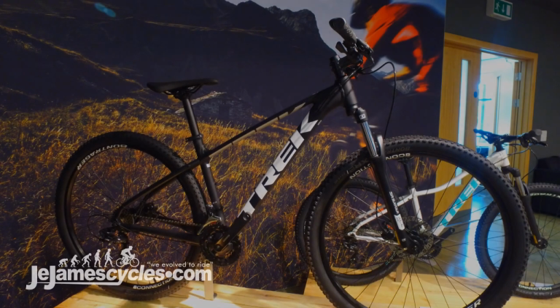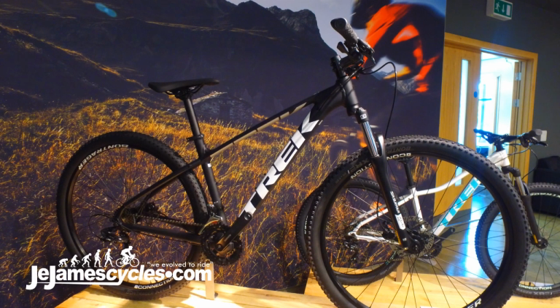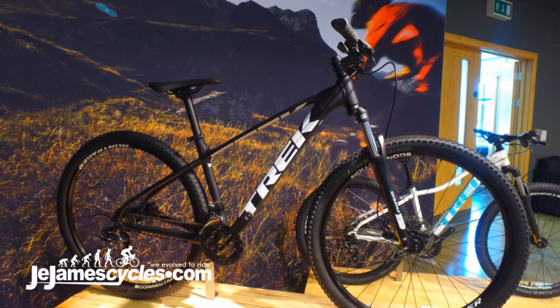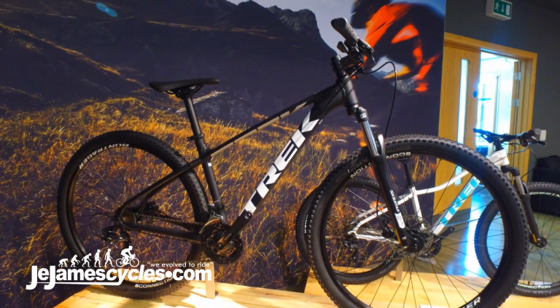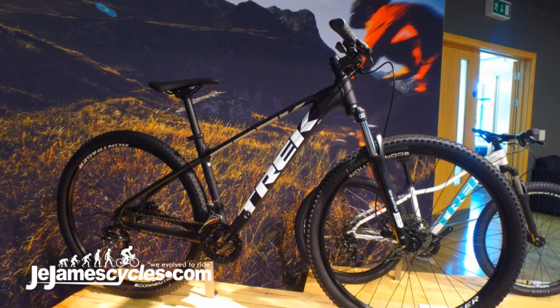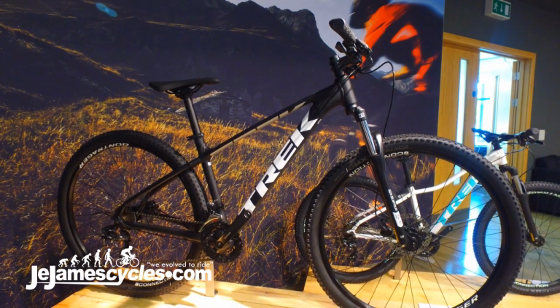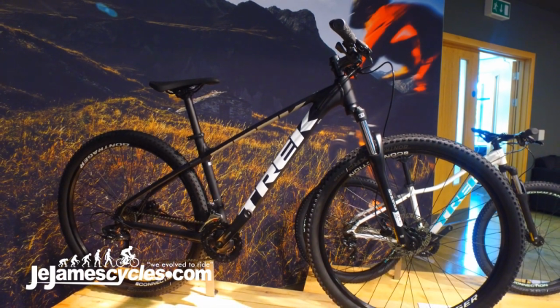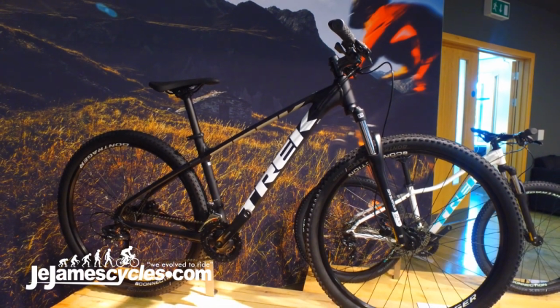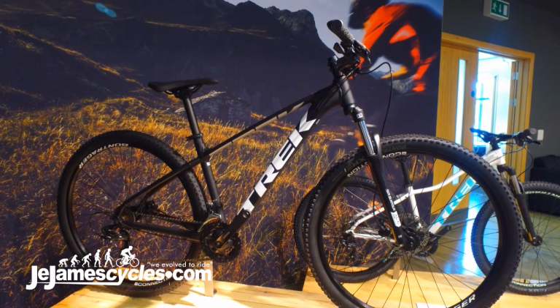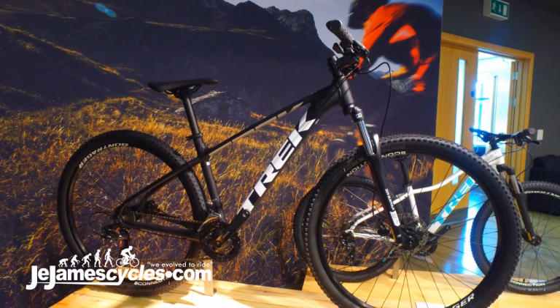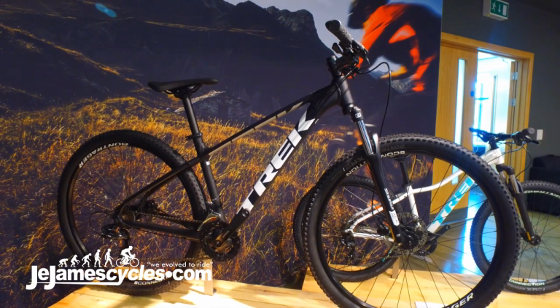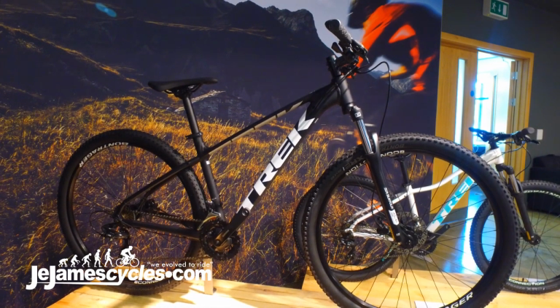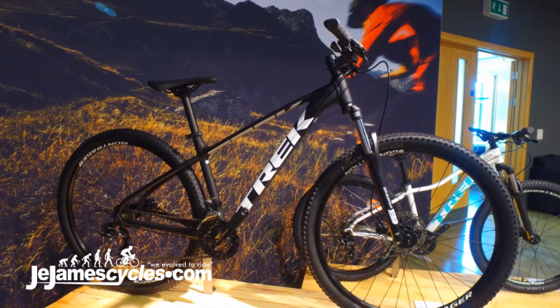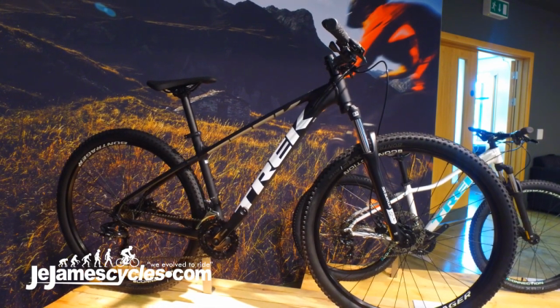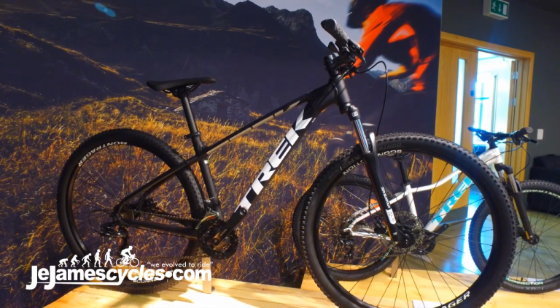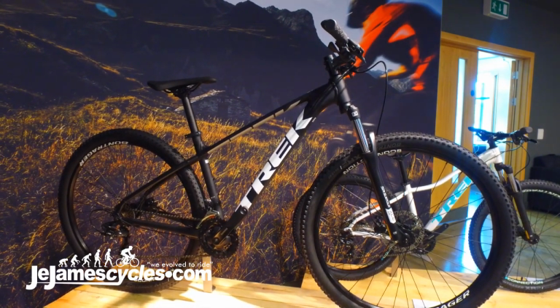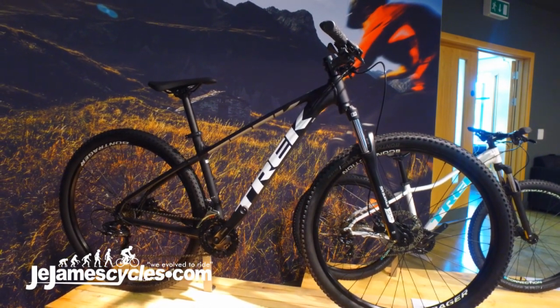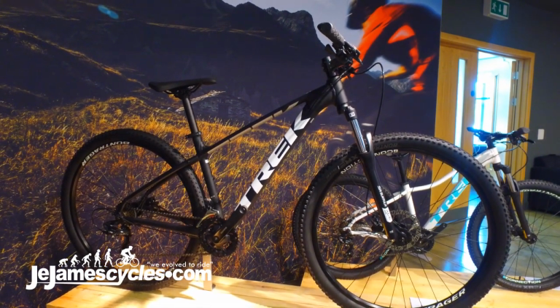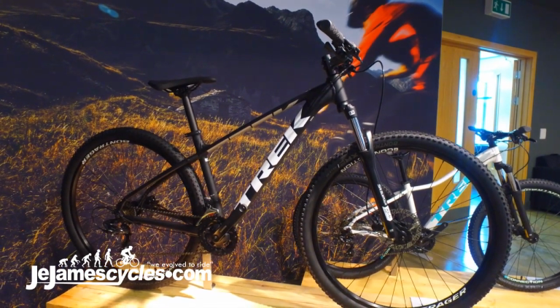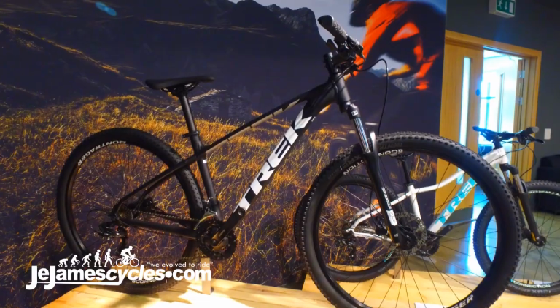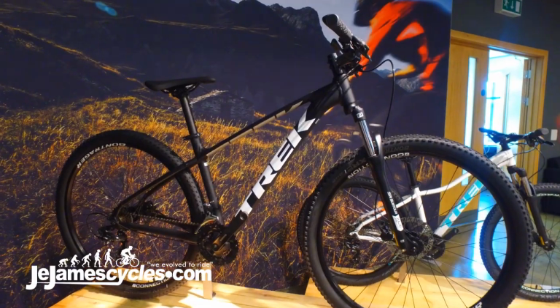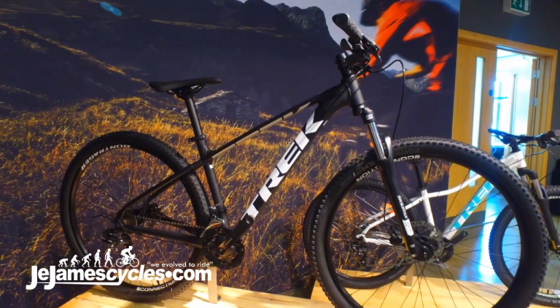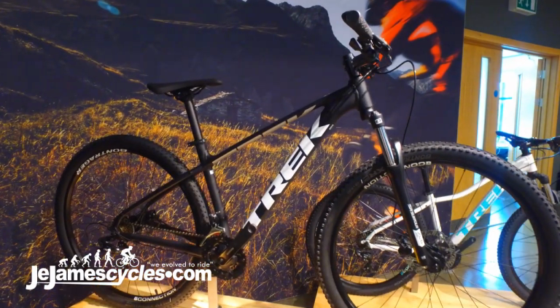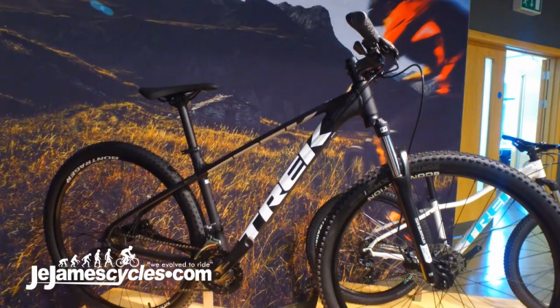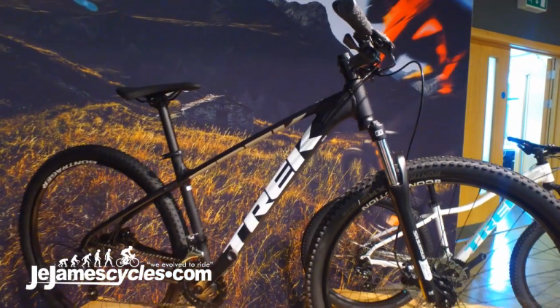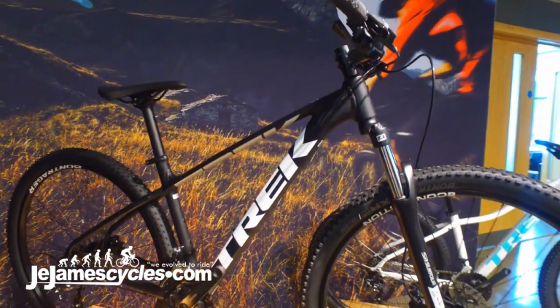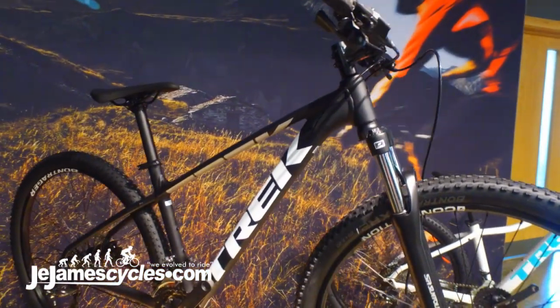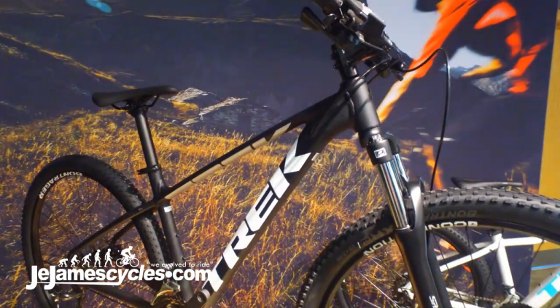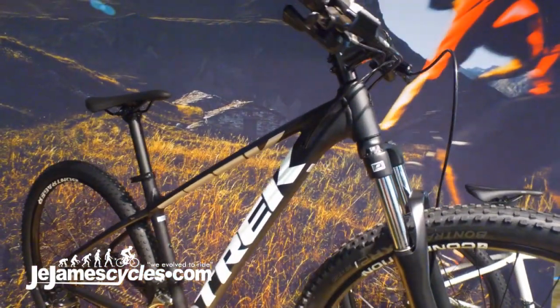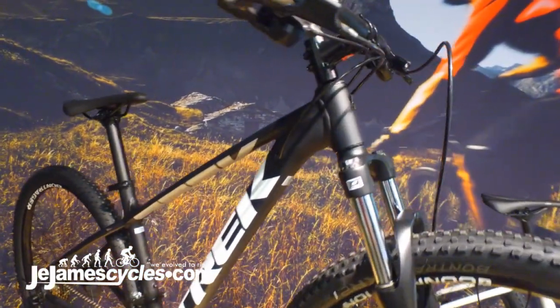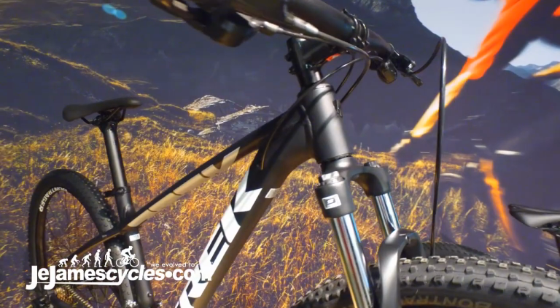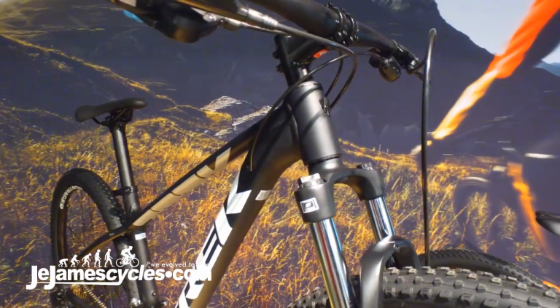This is our brand new for 2019 Trek Marlin range. For 2019, all of our Marlins have a new alpha aluminium frame. The frame is hydroformed, meaning you can use less material where you don't need it and more where you do, meaning the bike looks much smoother.